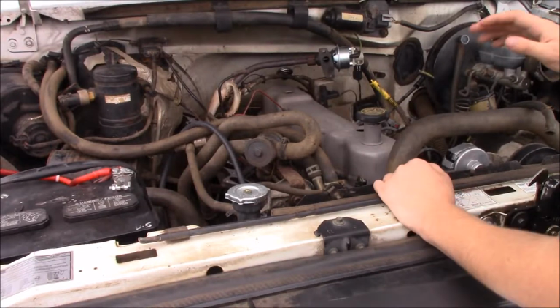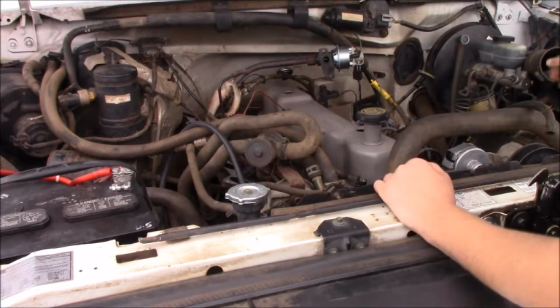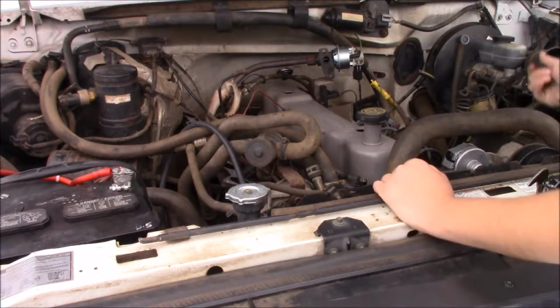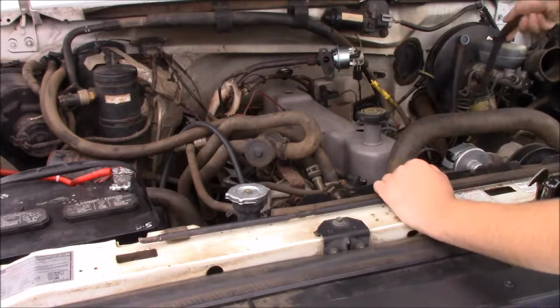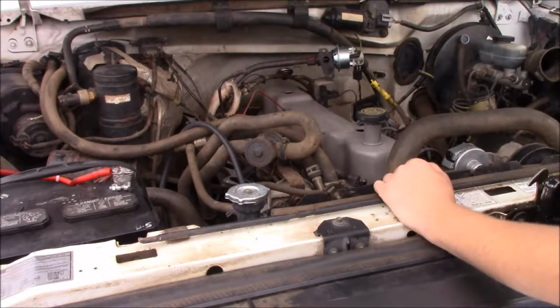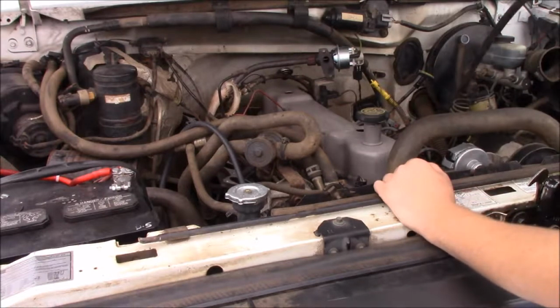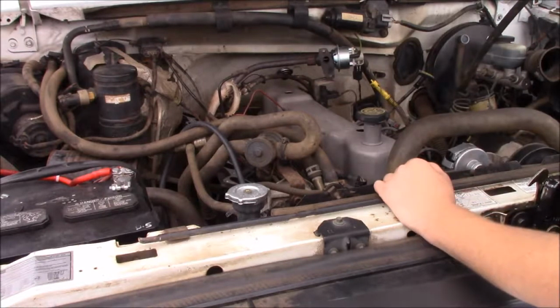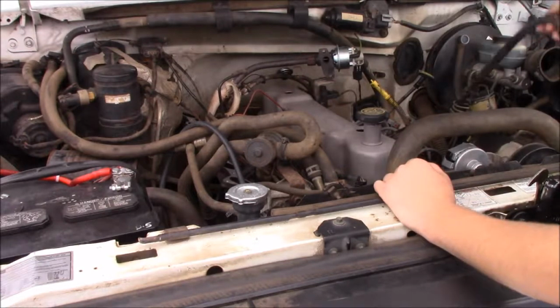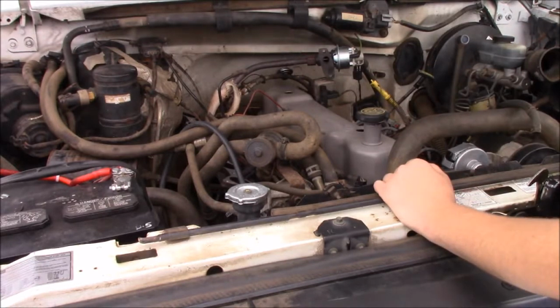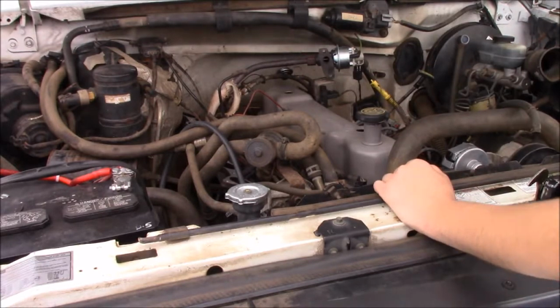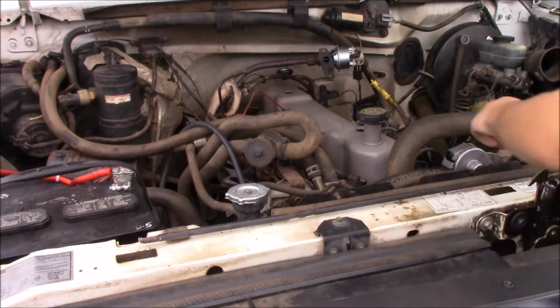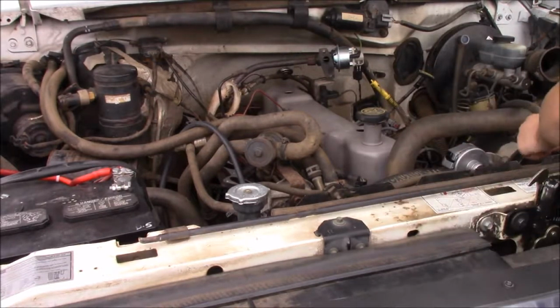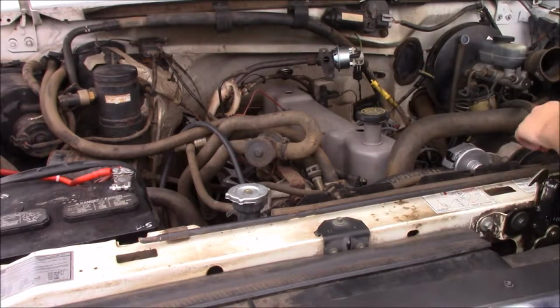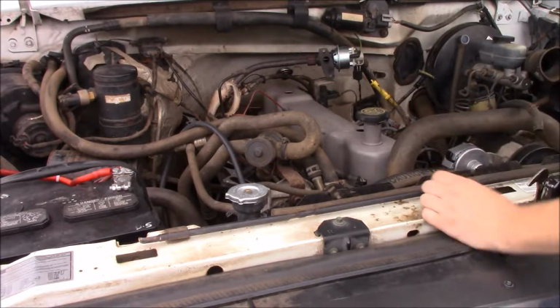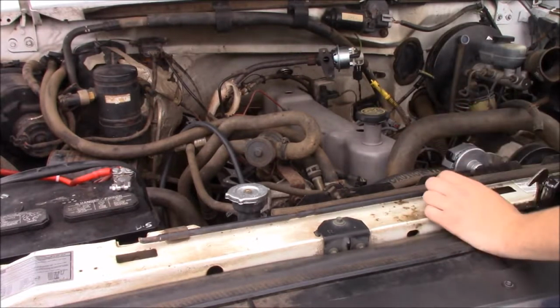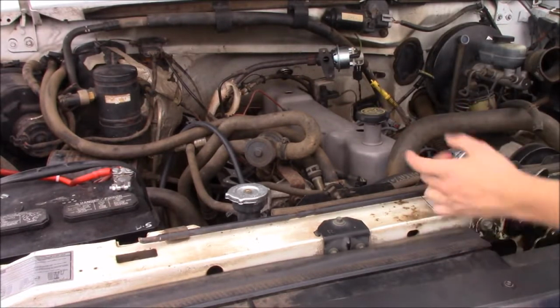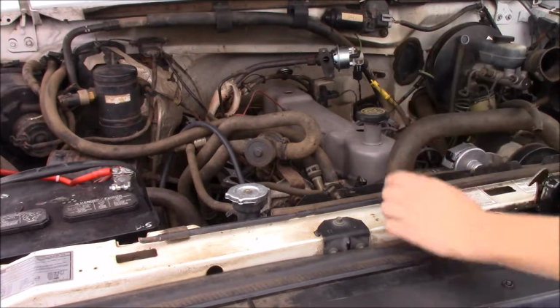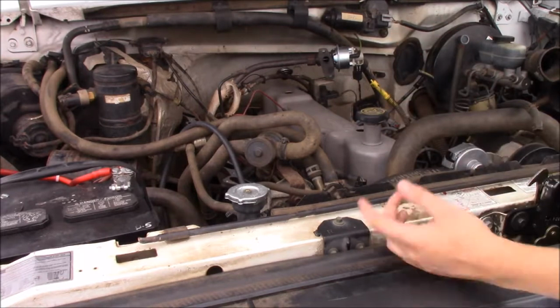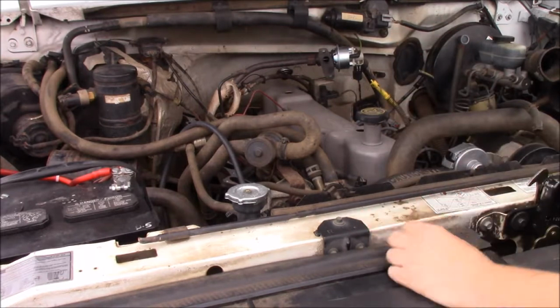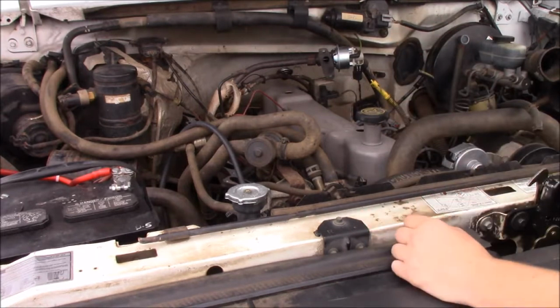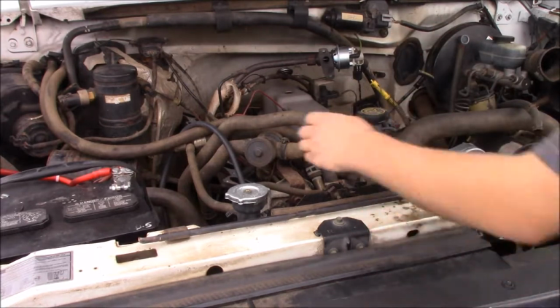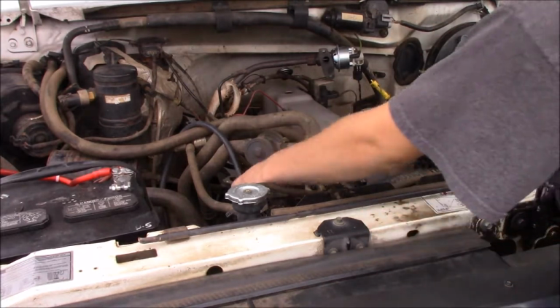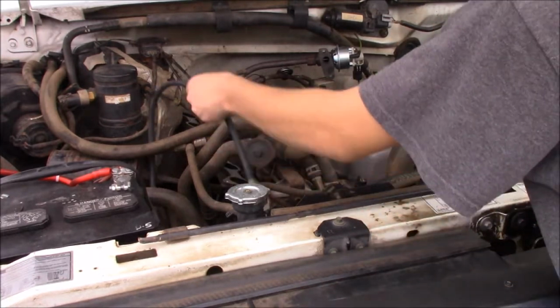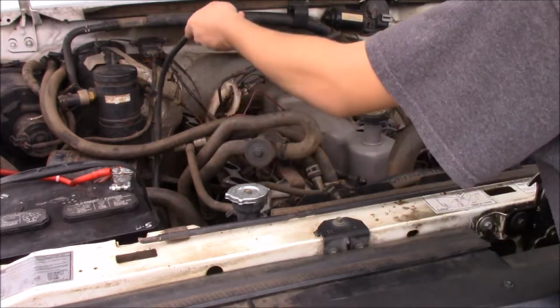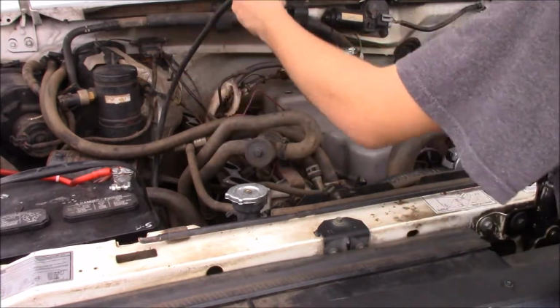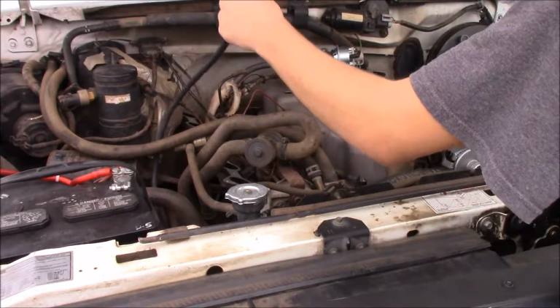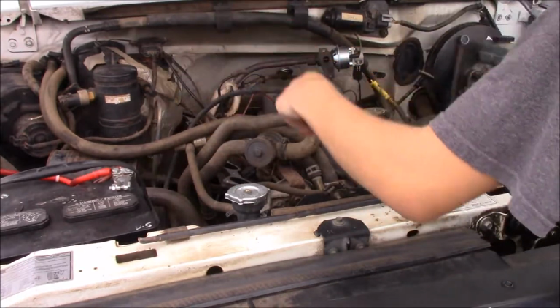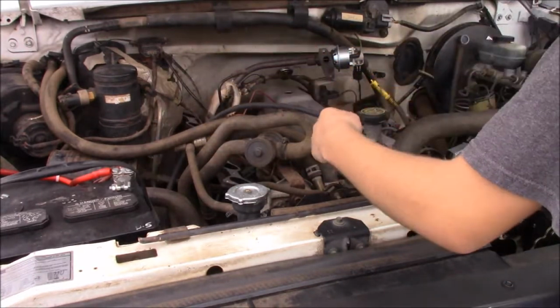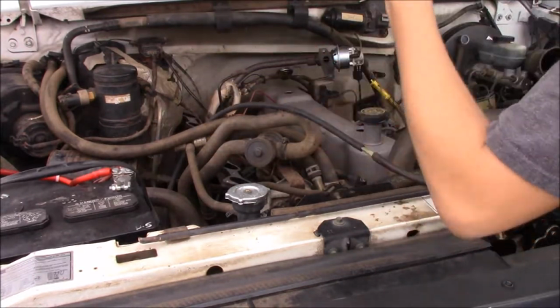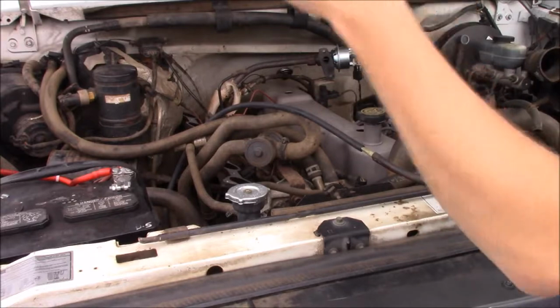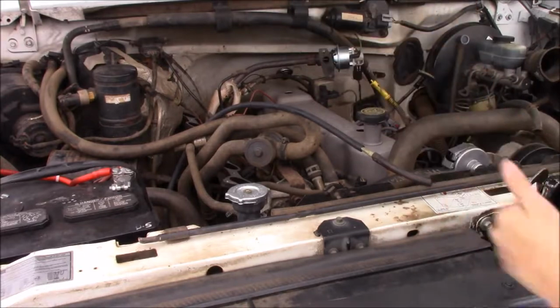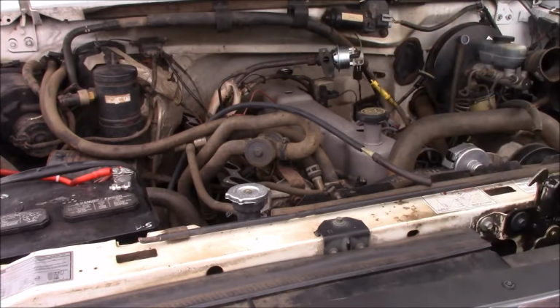We have a new vacuum line going in just because it's old and needs to be replaced. I've got a lot of new parts, so I'm going to go ahead and start putting things together.